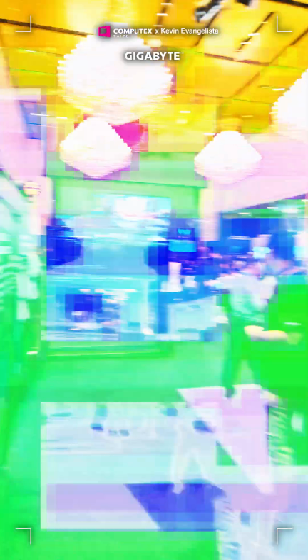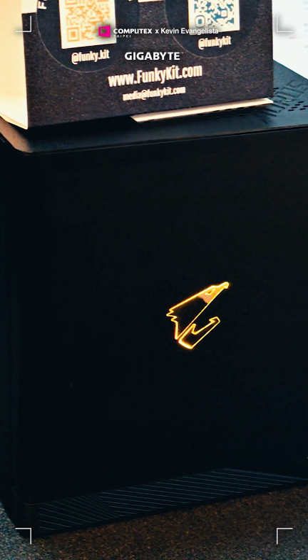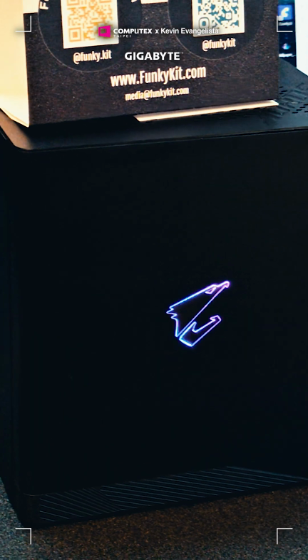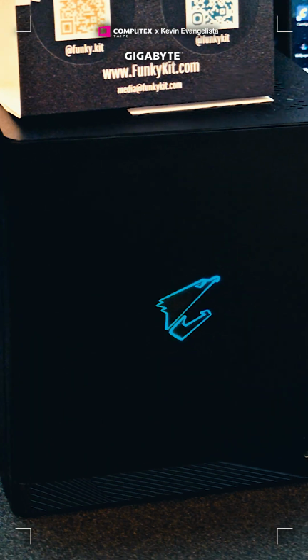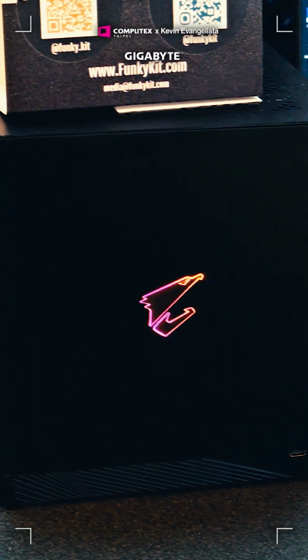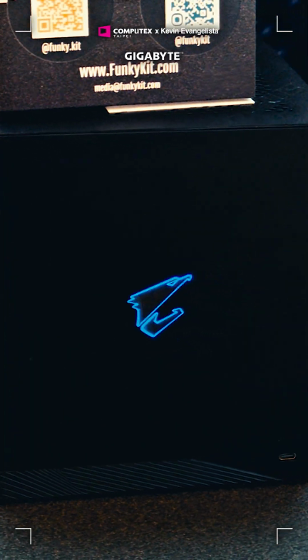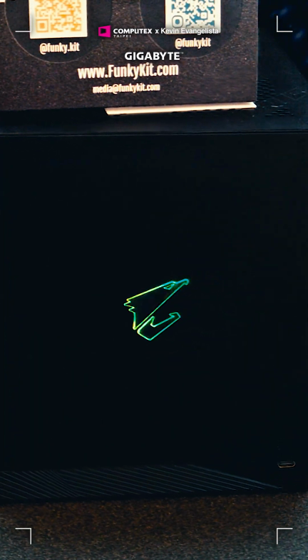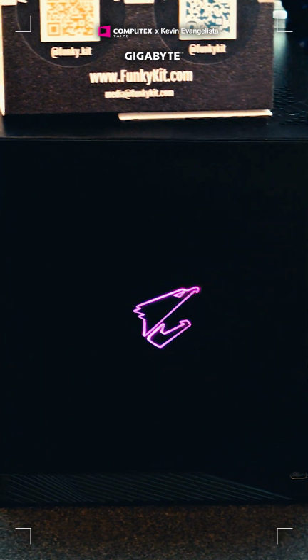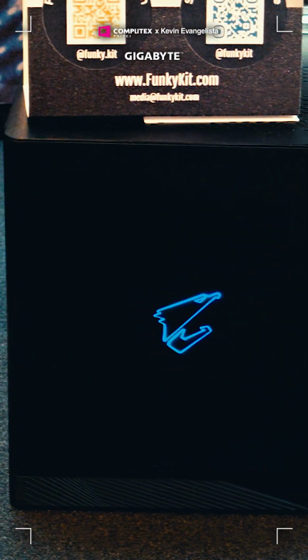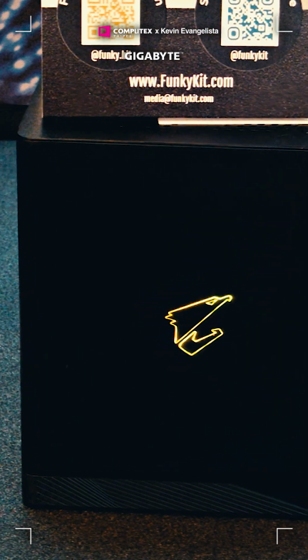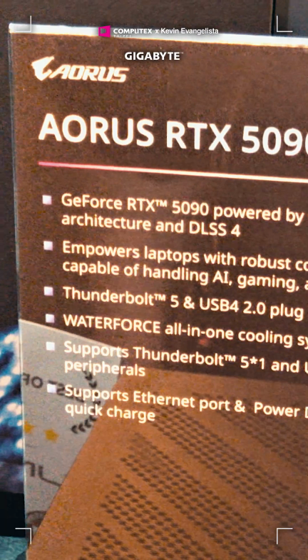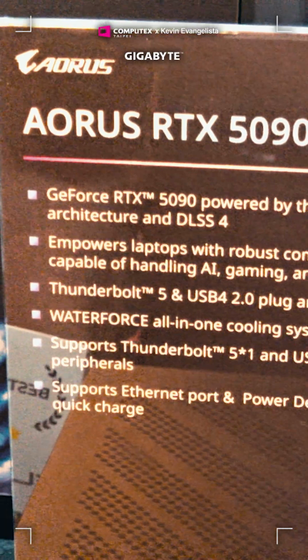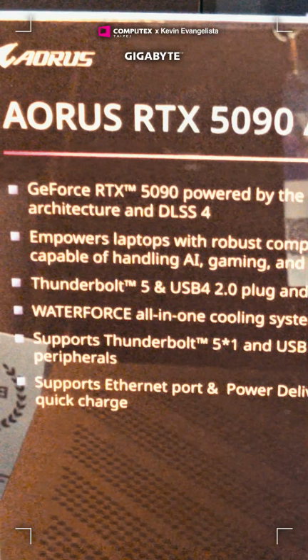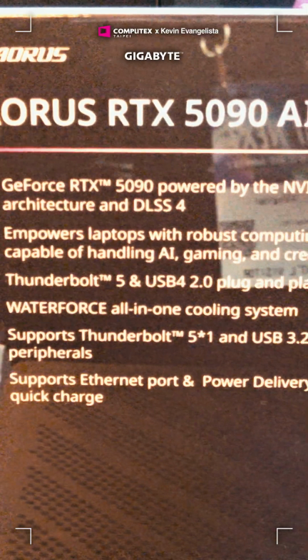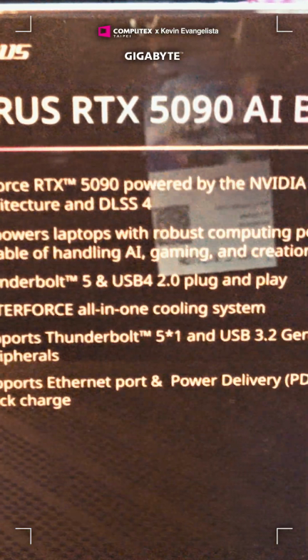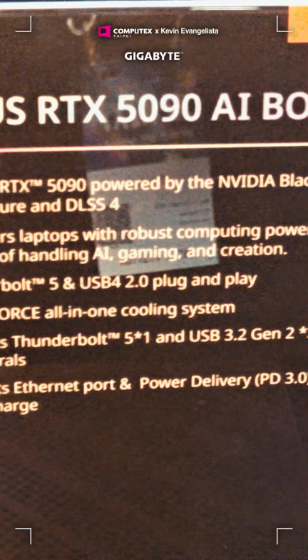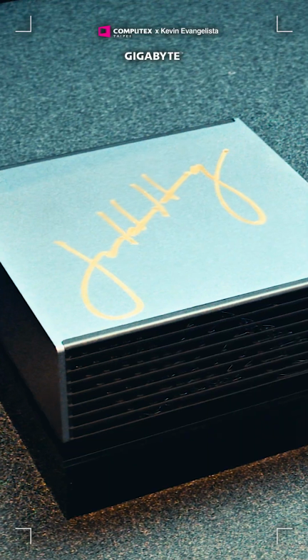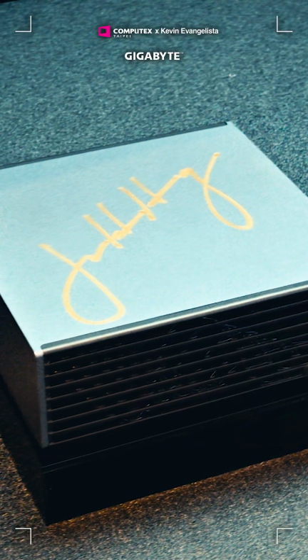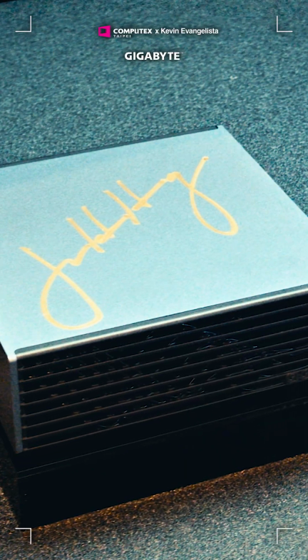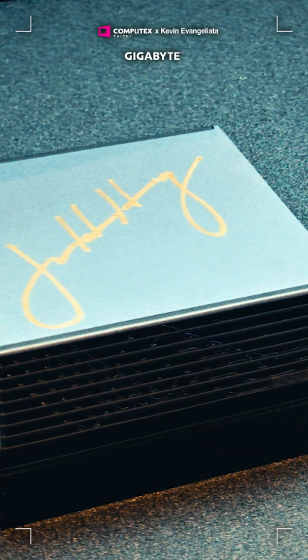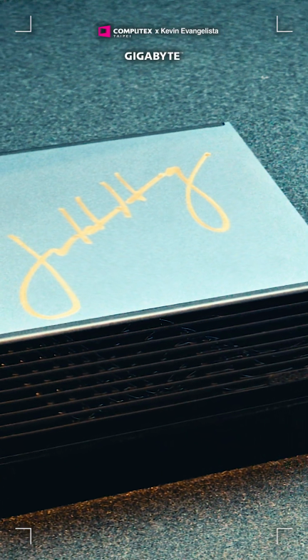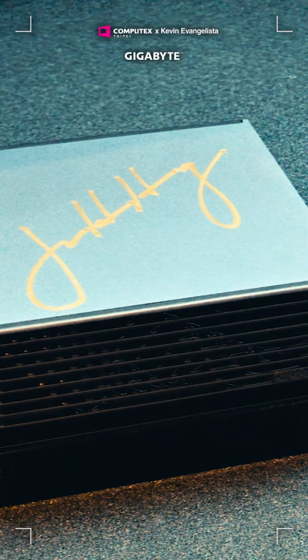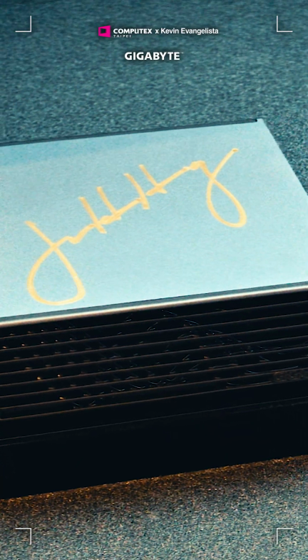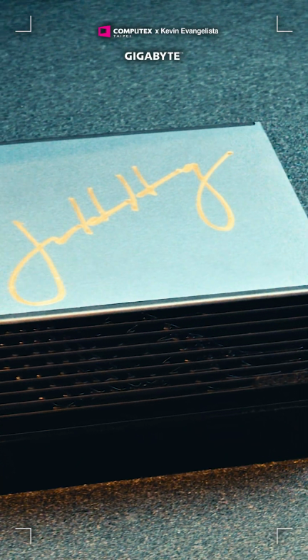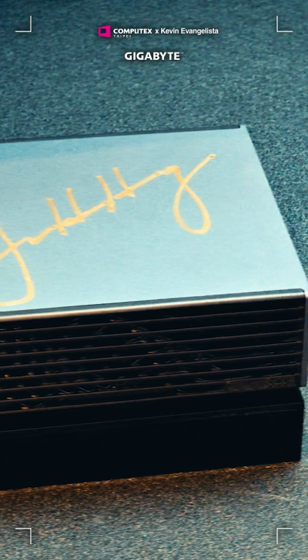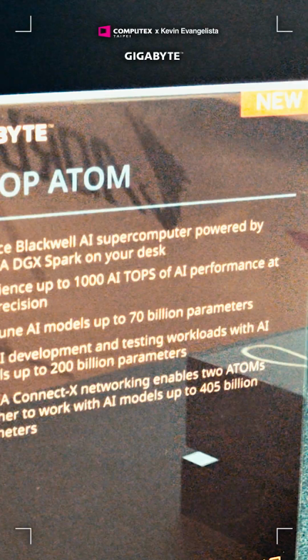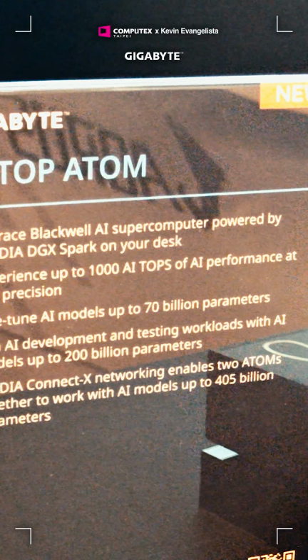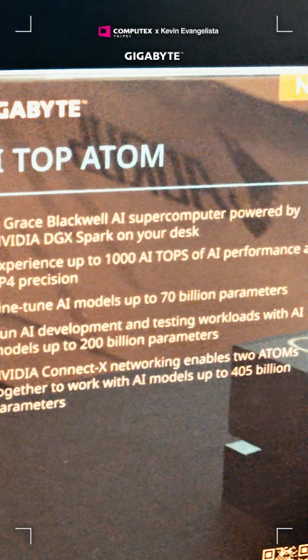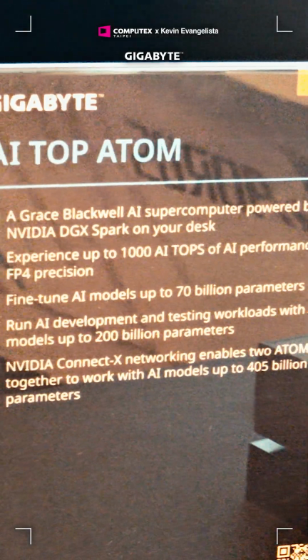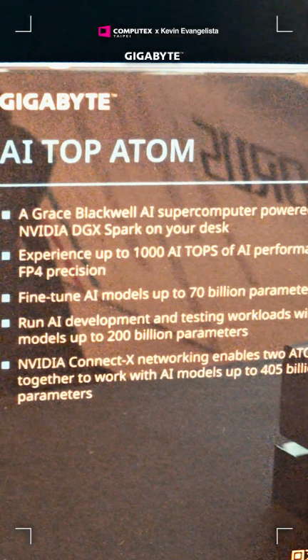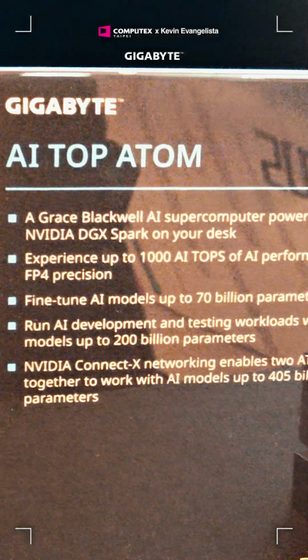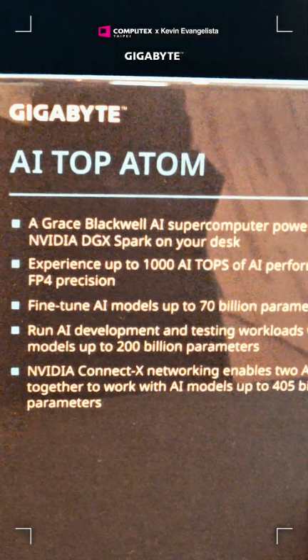They also unveiled two AI boxes: the EUROS RTX 5090 AI box, the fastest eGPU ever according to them, and the AI Top Atom, a personal AI supercomputer powered by NVIDIA's GB10 Grace Blackwell Superchip or the DJX Spark.